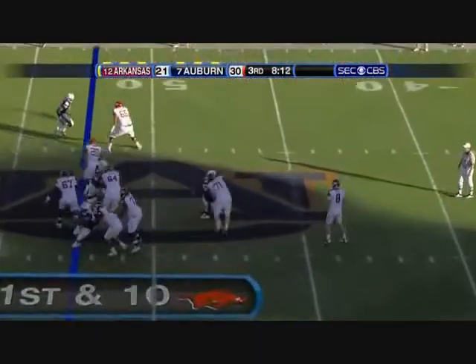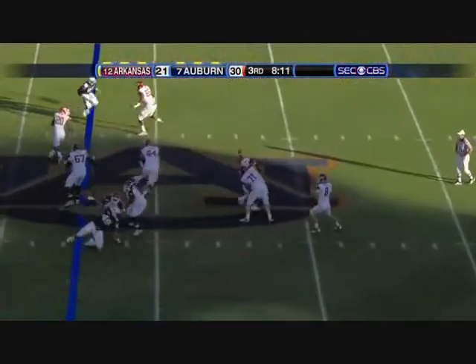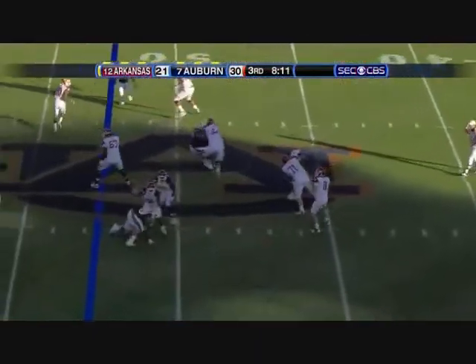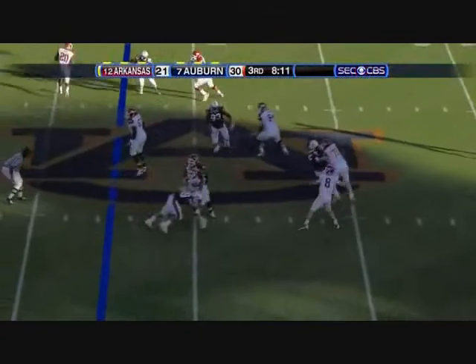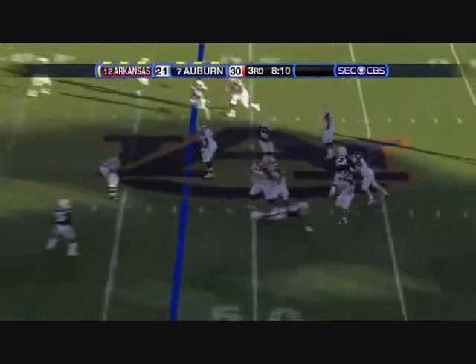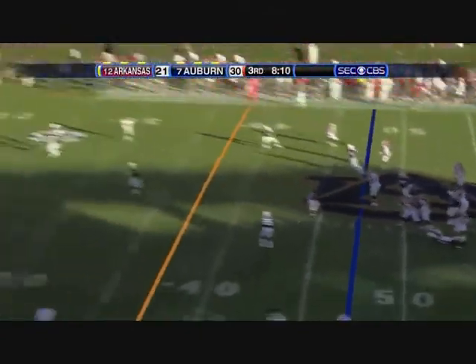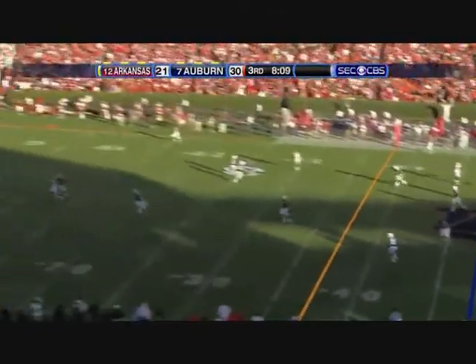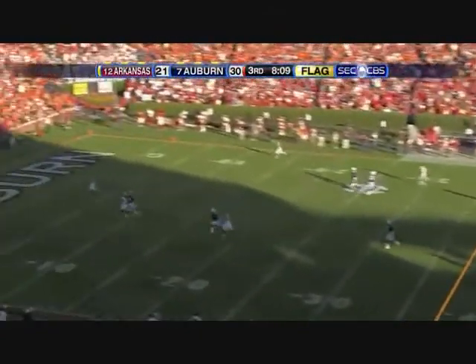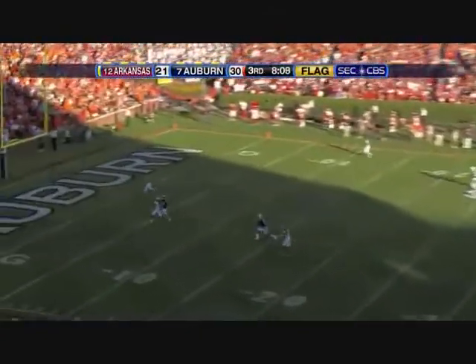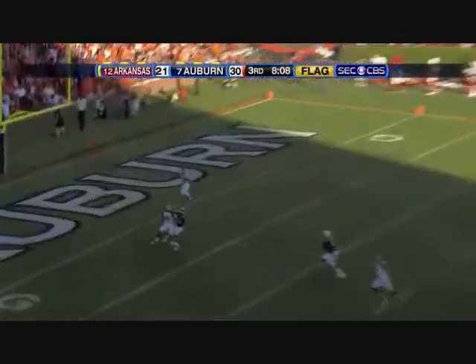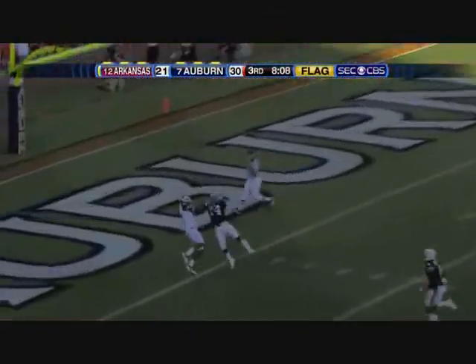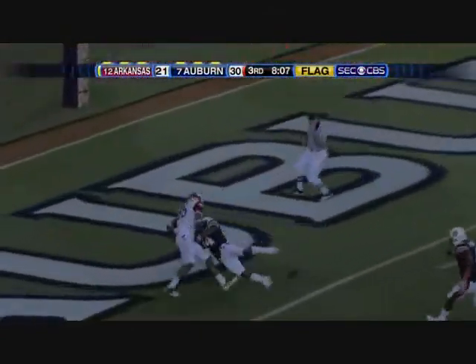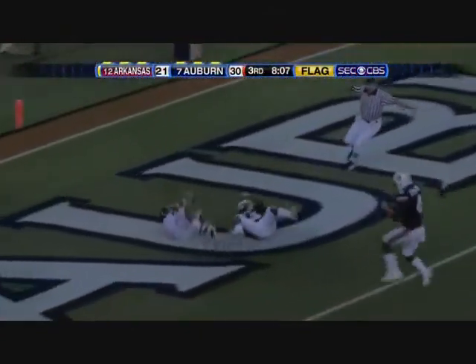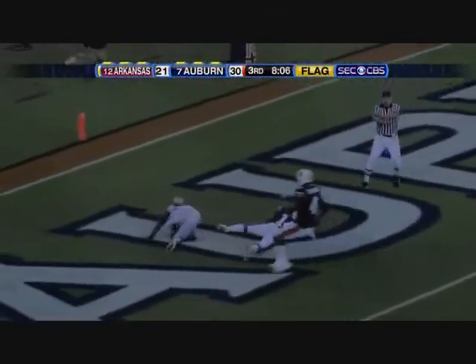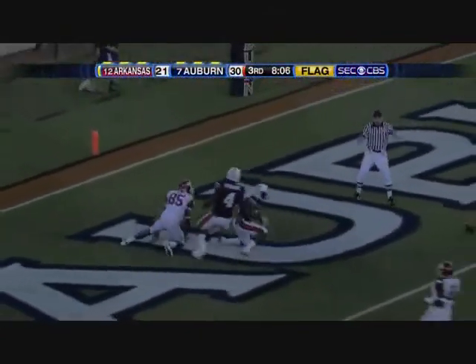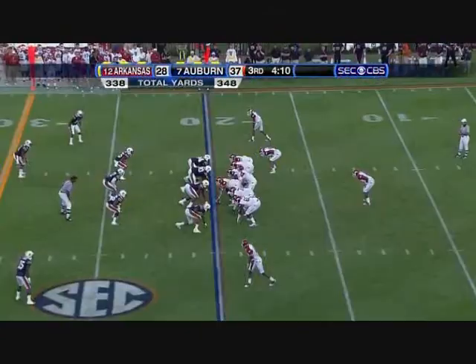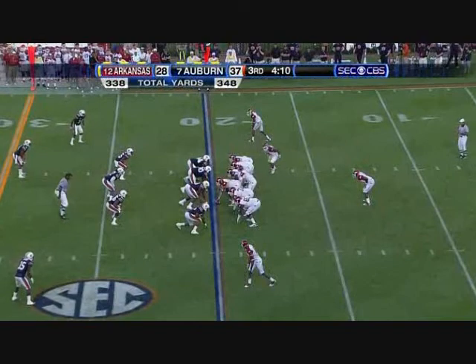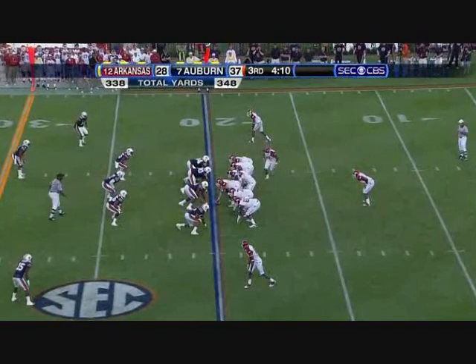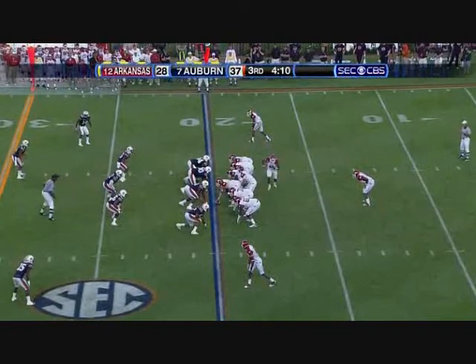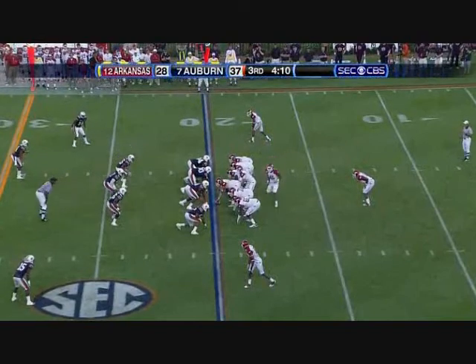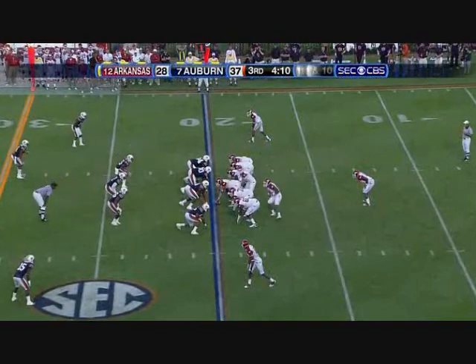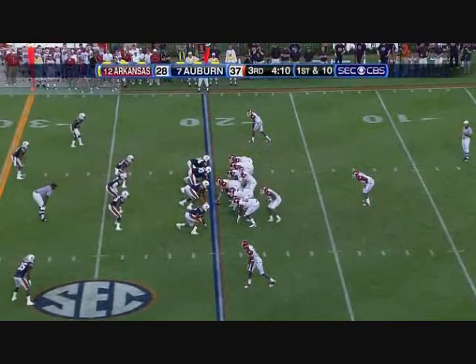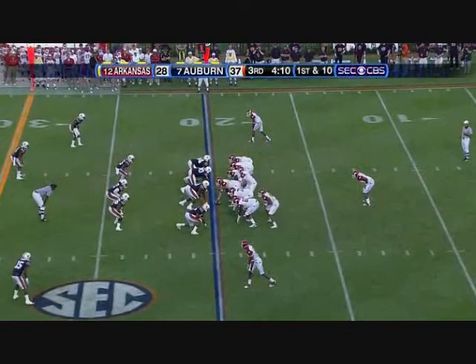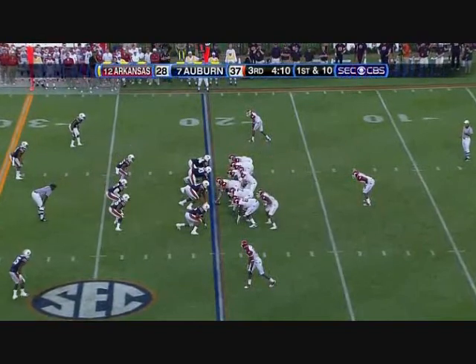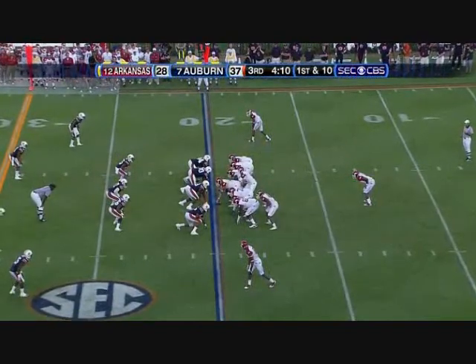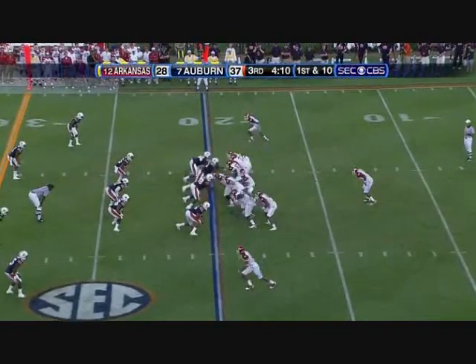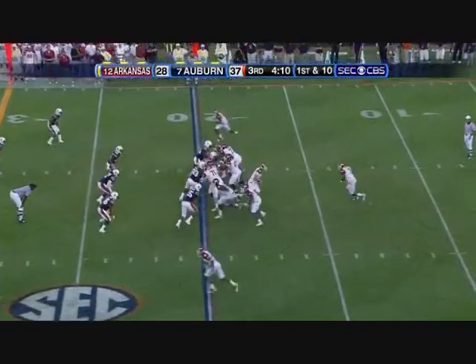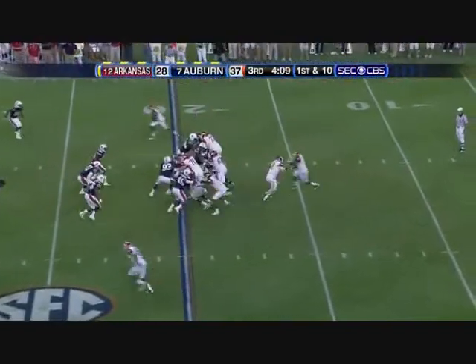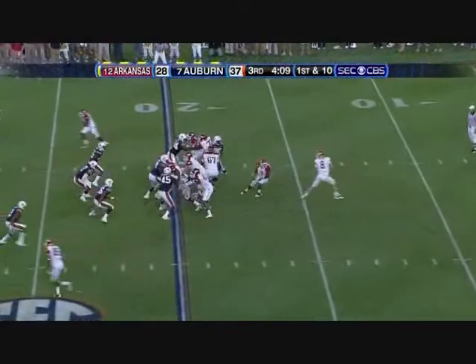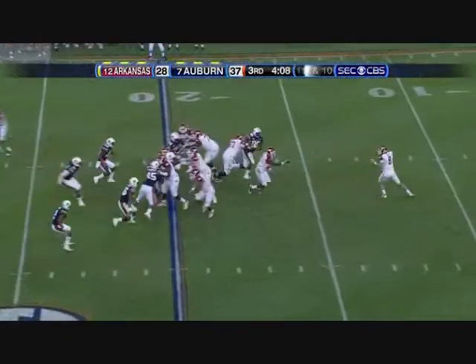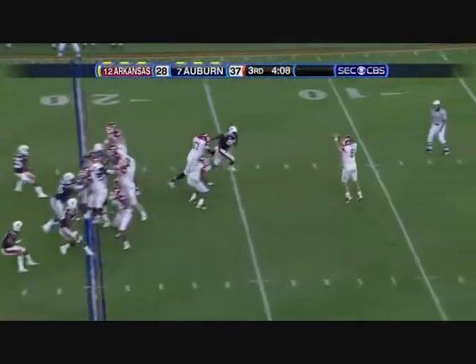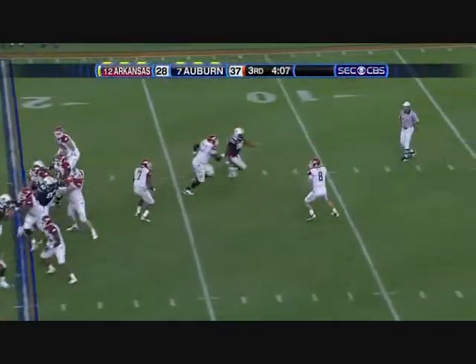Play action again. Flag. This one could come back, I'm just guessing. He's out with the concussion that occurred at the 9:42 mark in the second quarter.